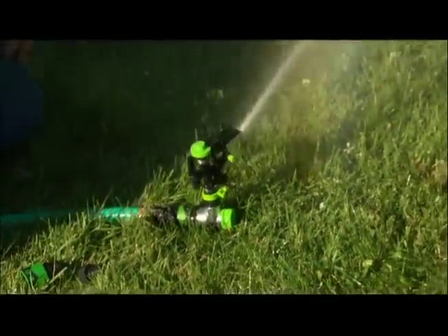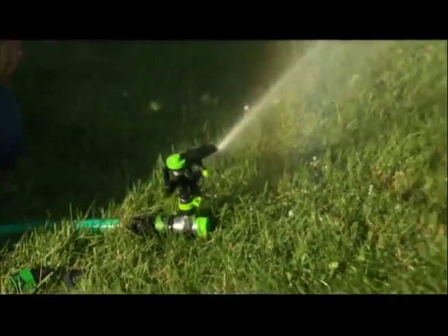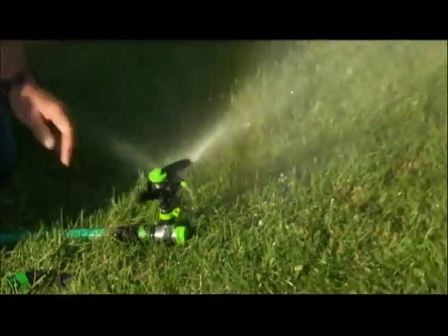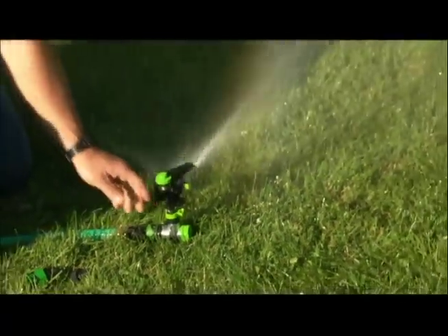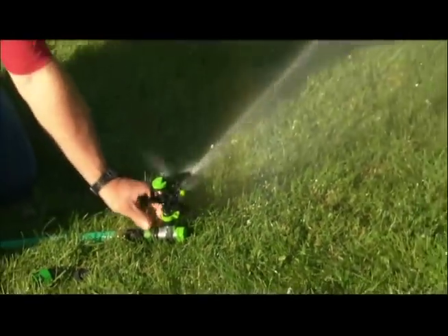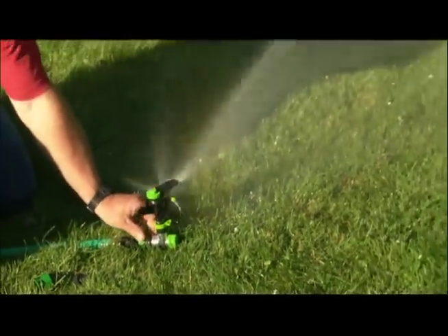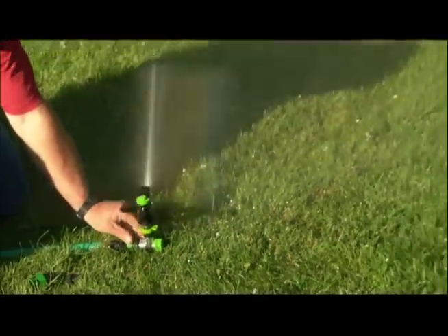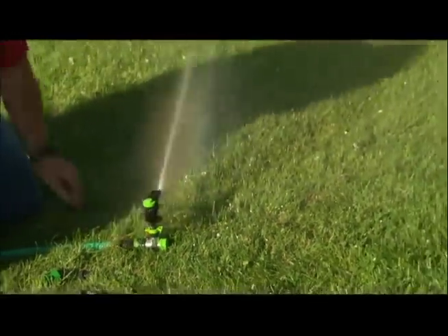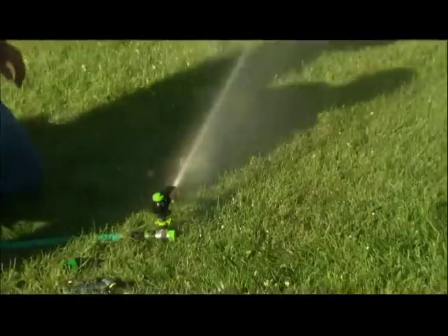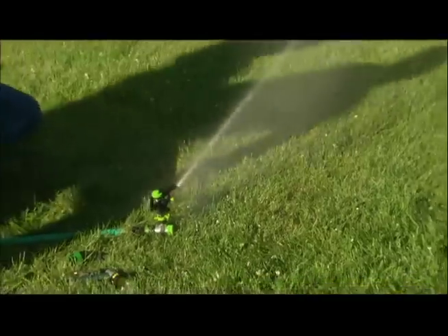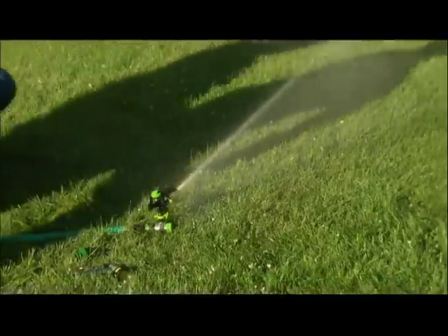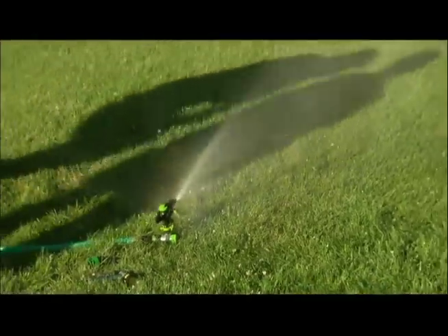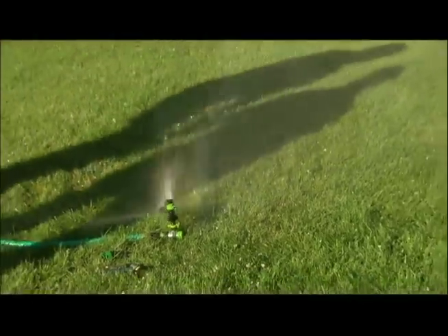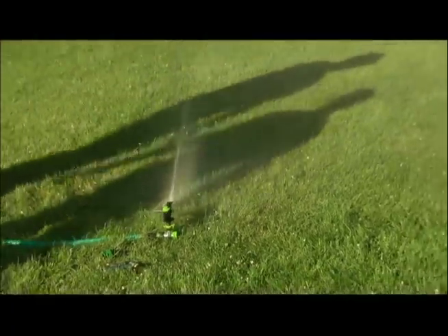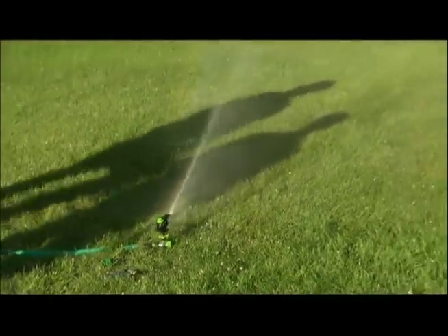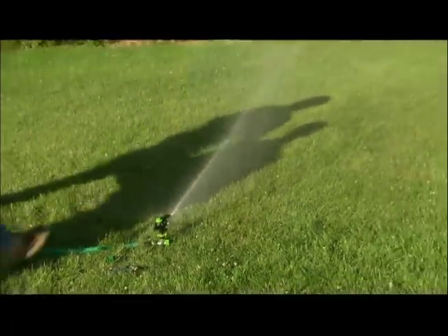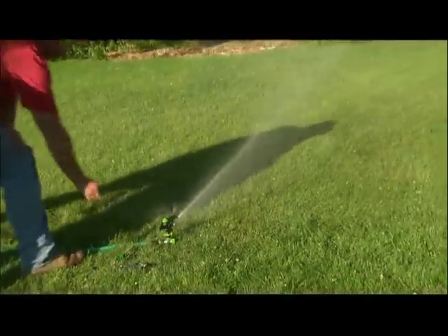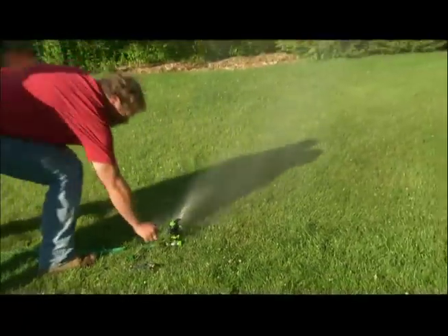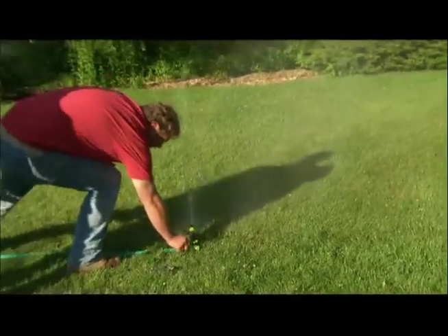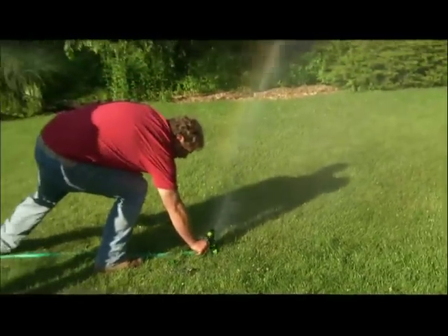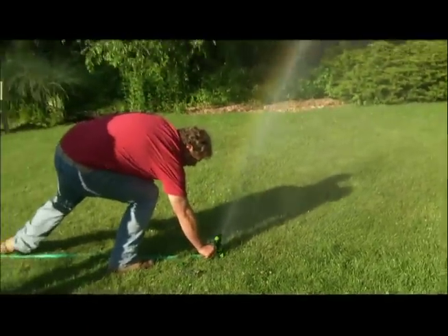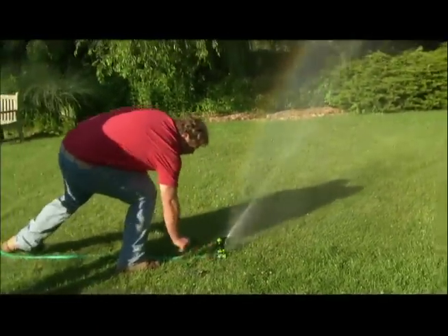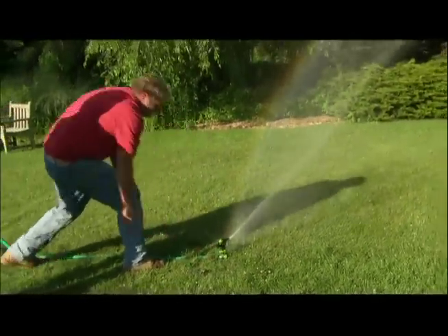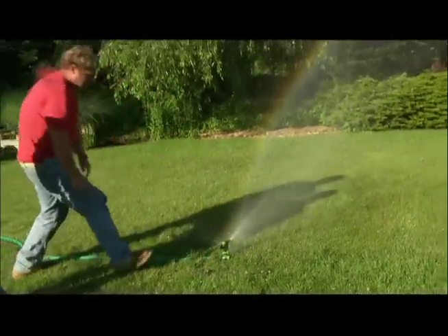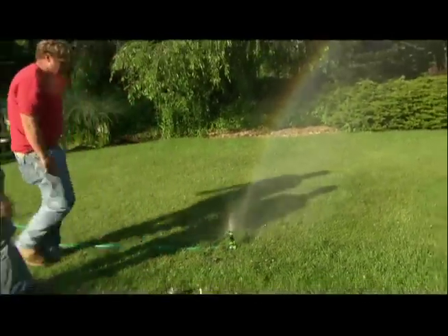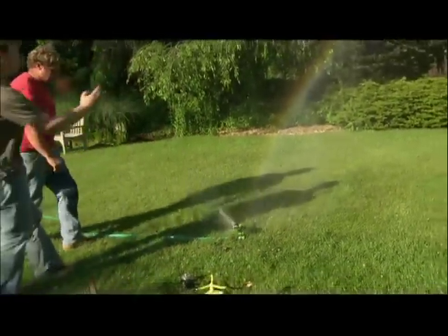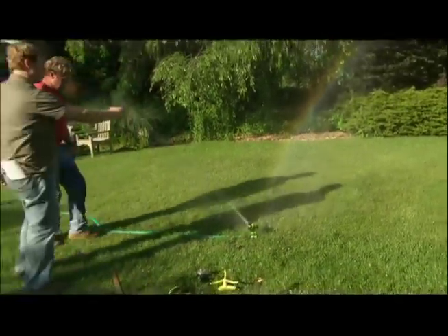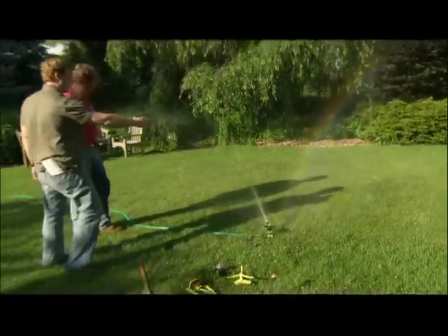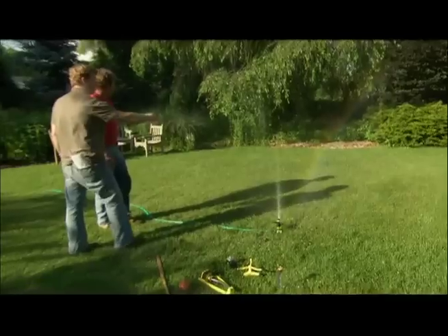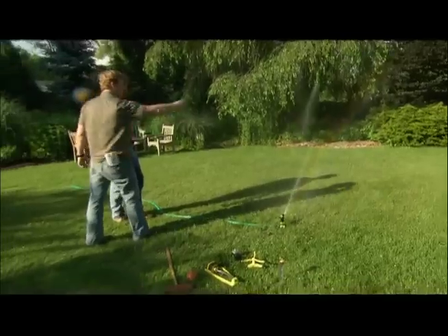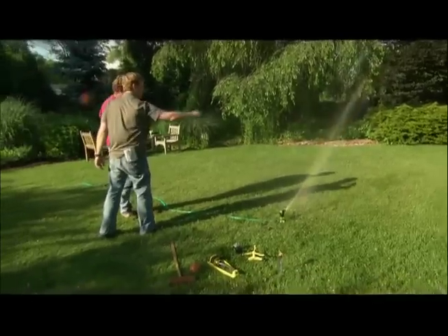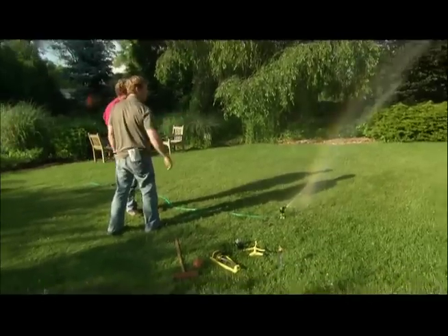What I can do is increase the arc by moving the stop — you go from a nice tight angle to something a lot wider. It really lets you control where you throw that water.